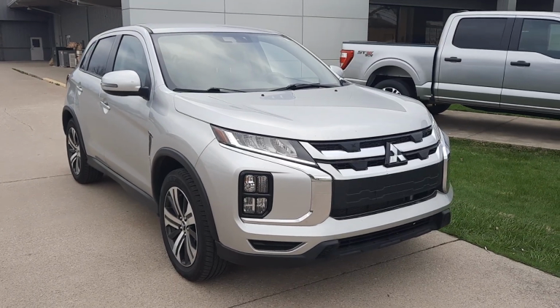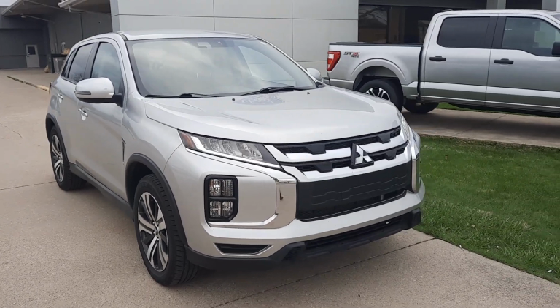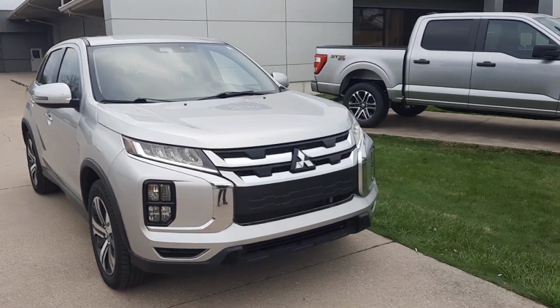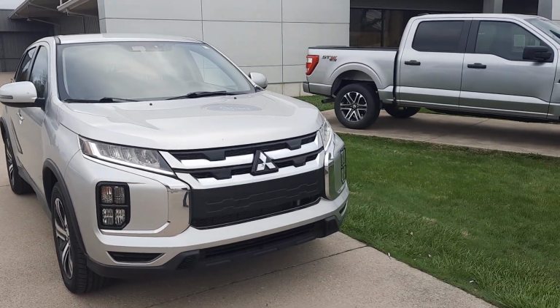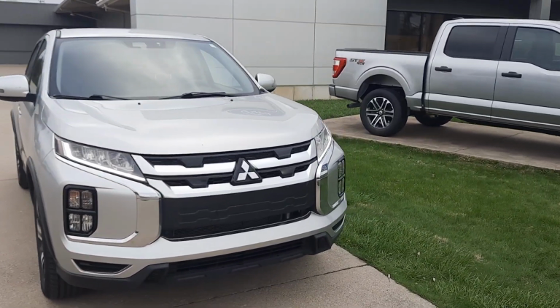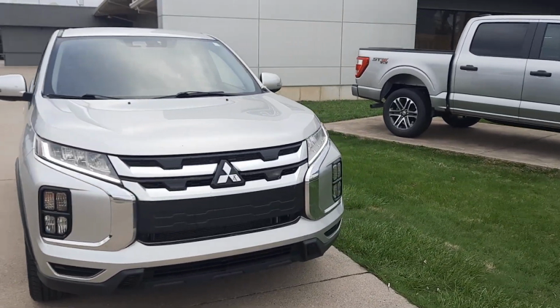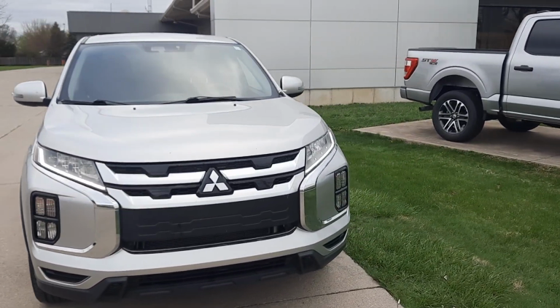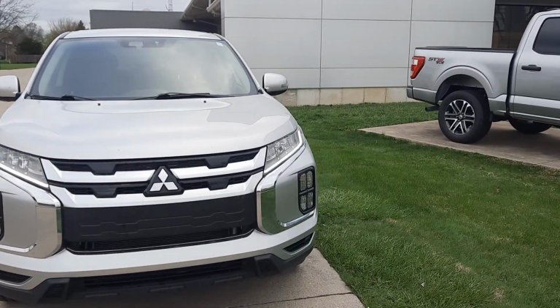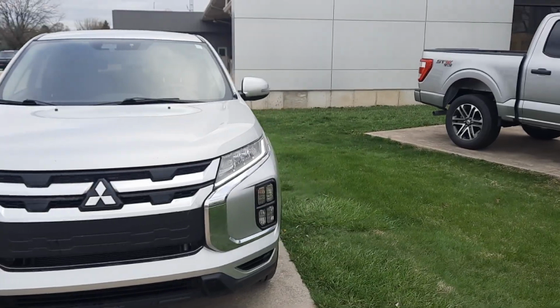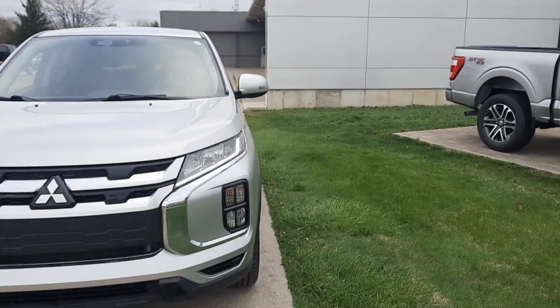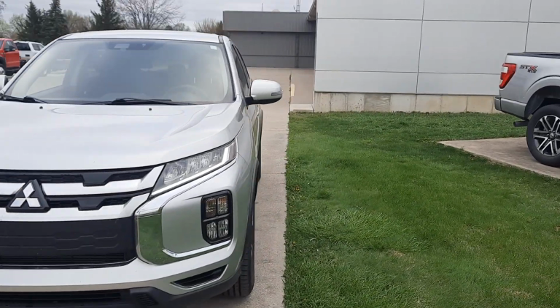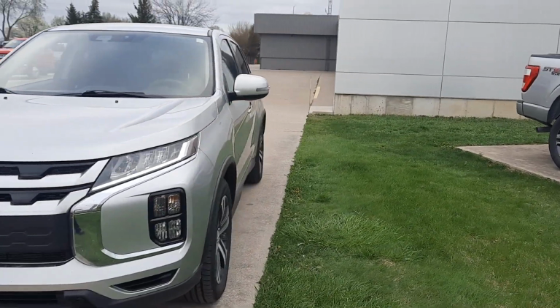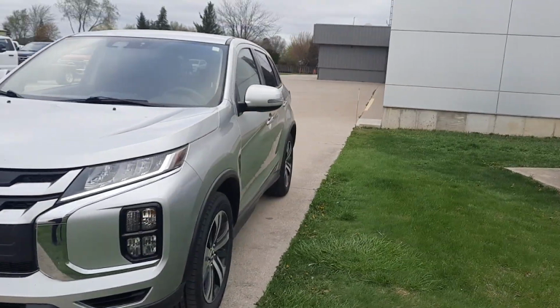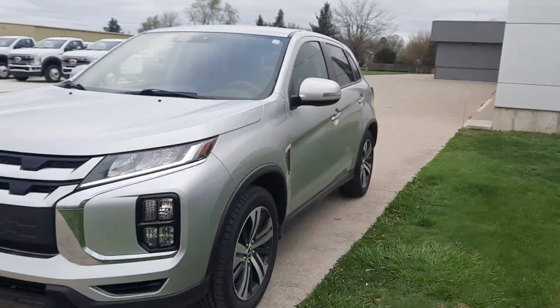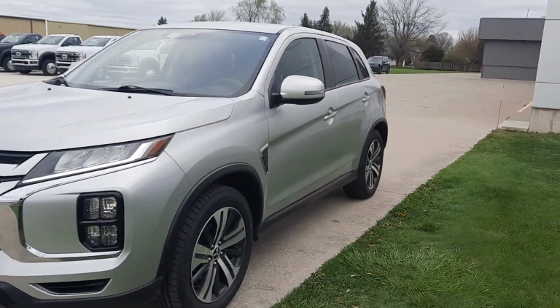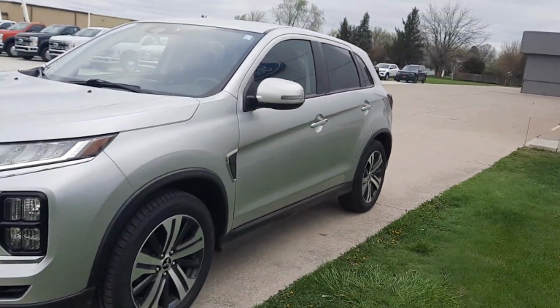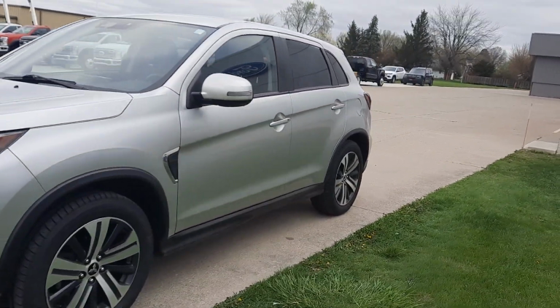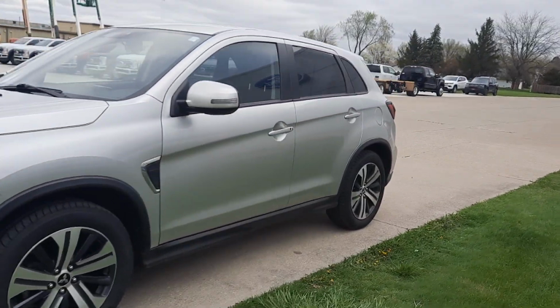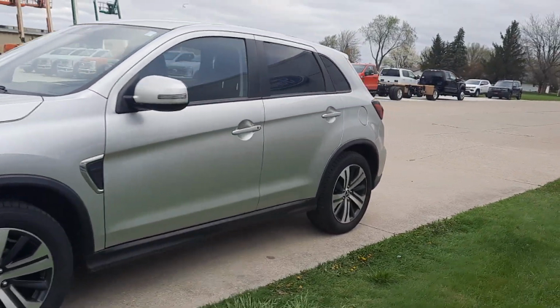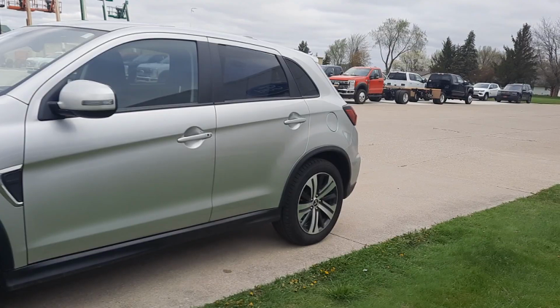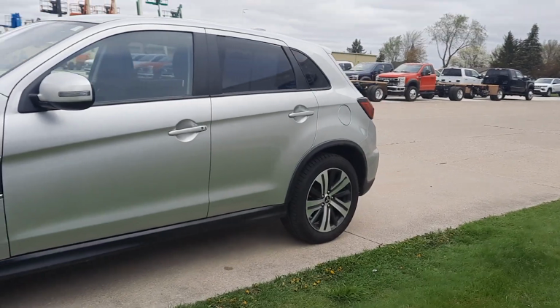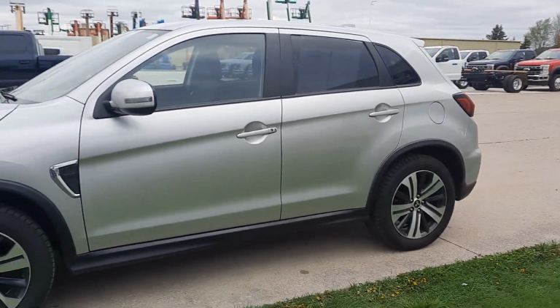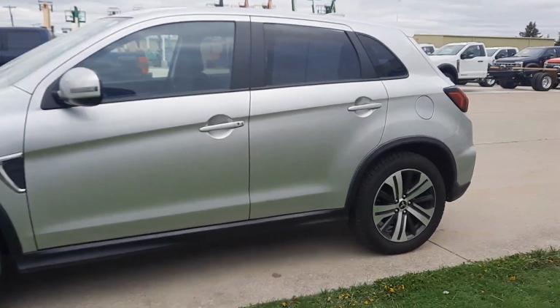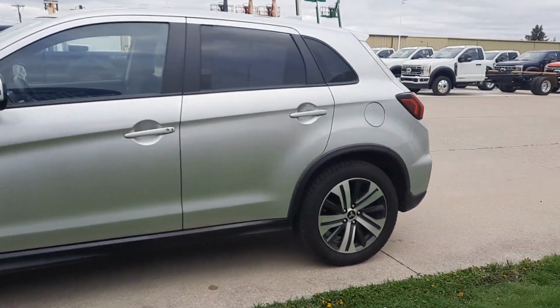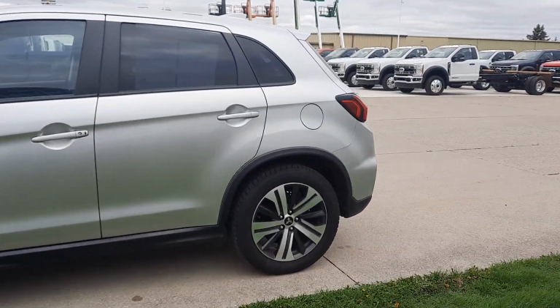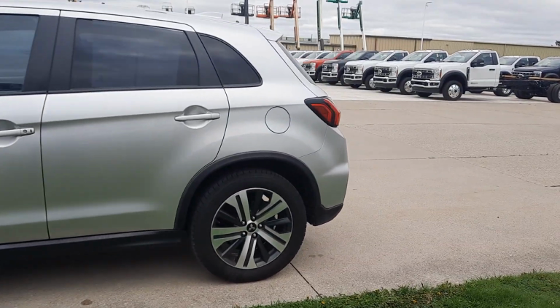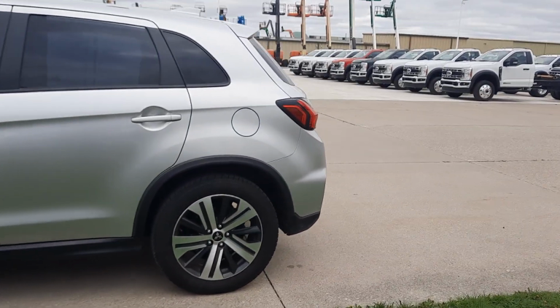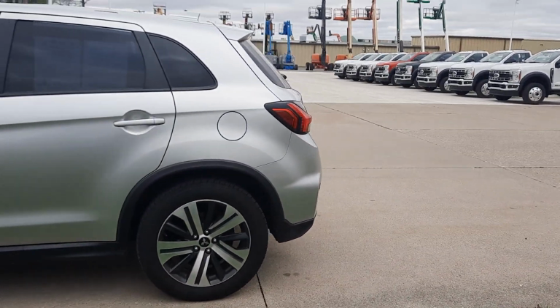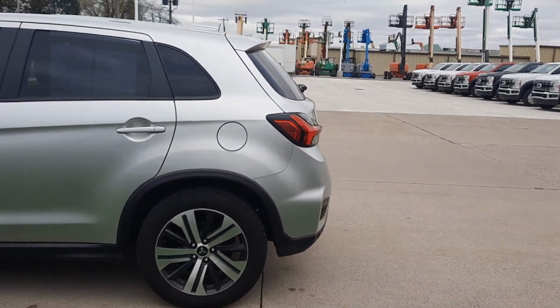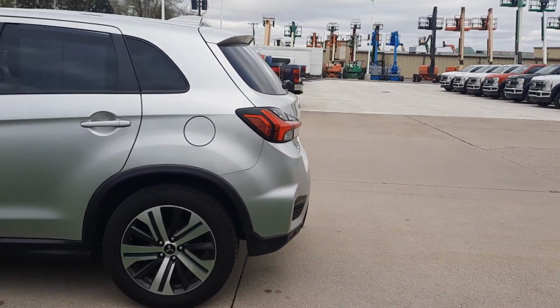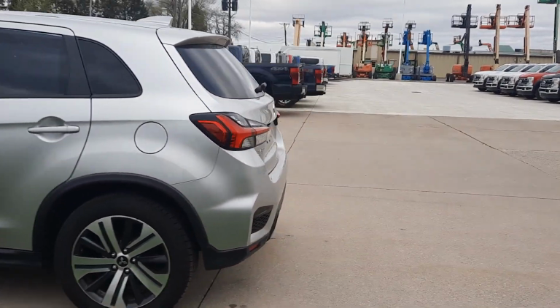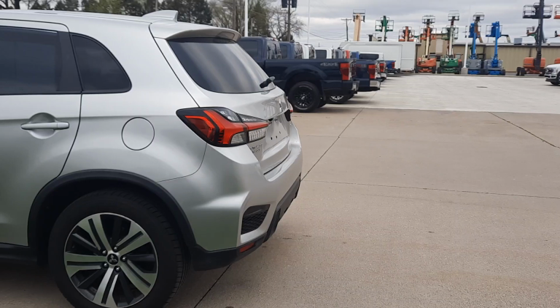Angel here with Terry Henricks Sport, going to take you on a quick walk around of this 2021 Mitsubishi Outlander Sport. This one is four-wheel drive.